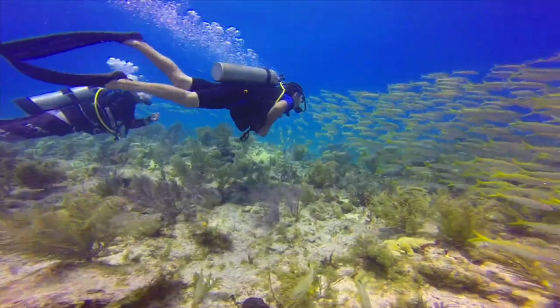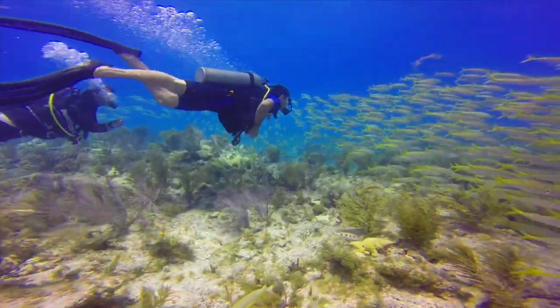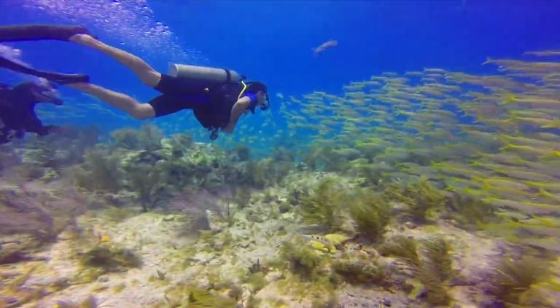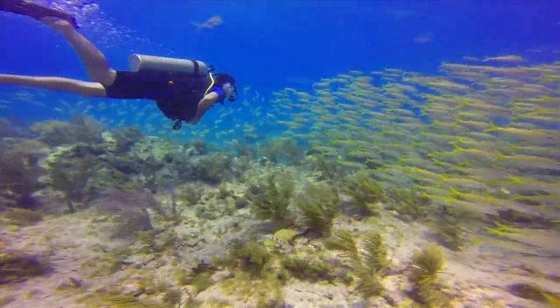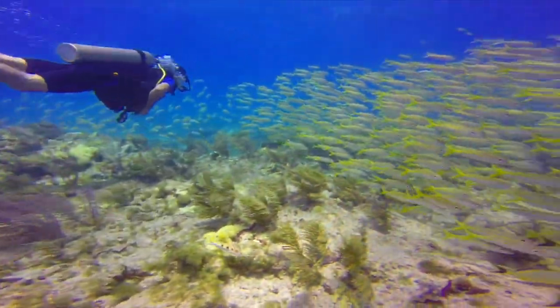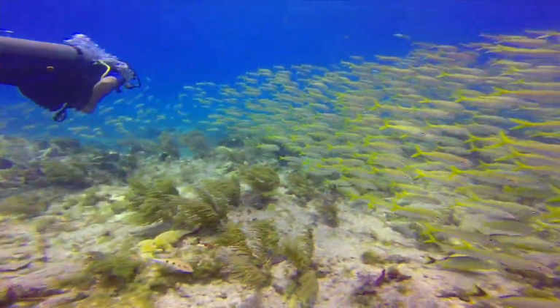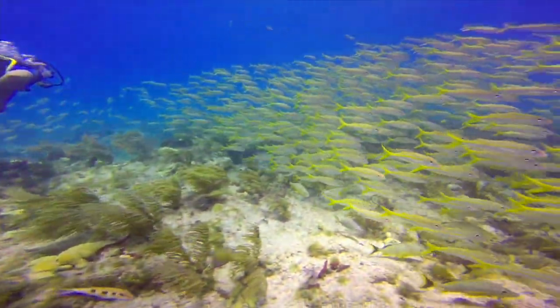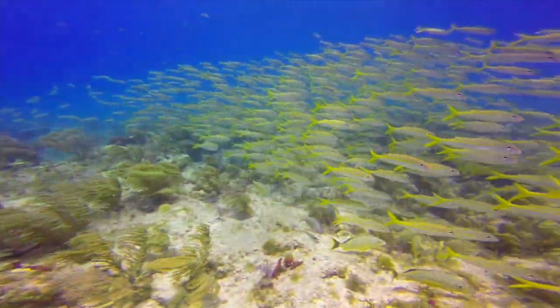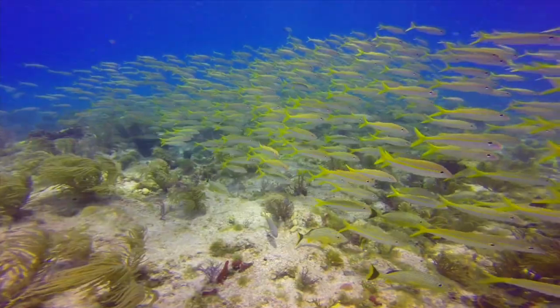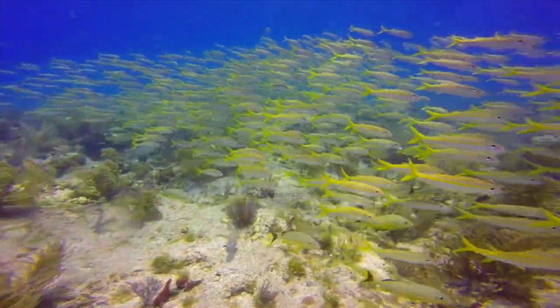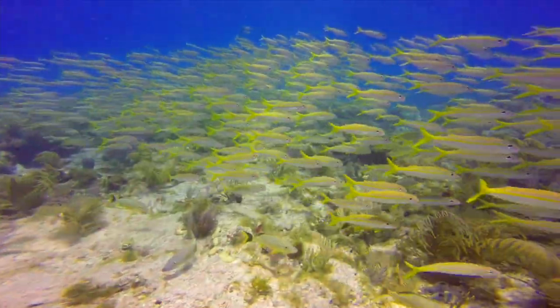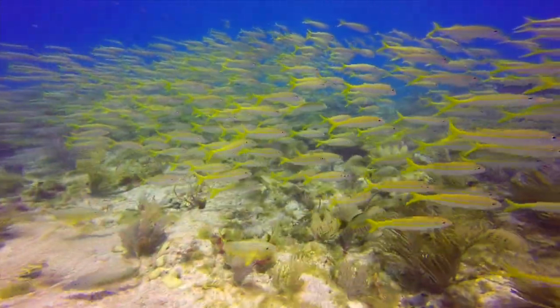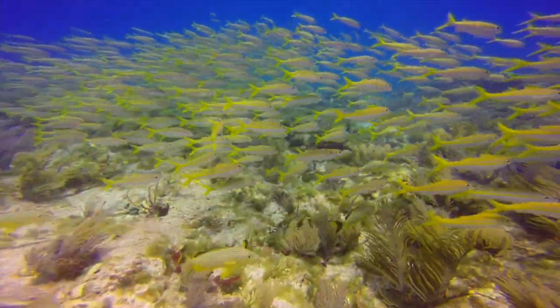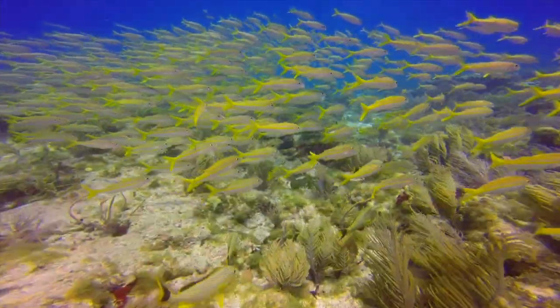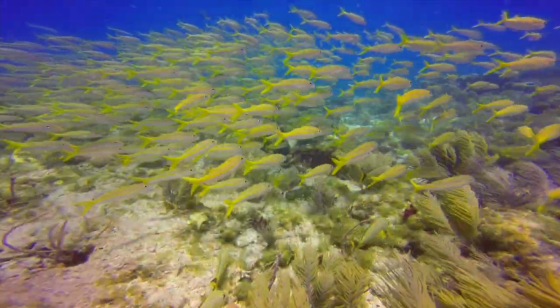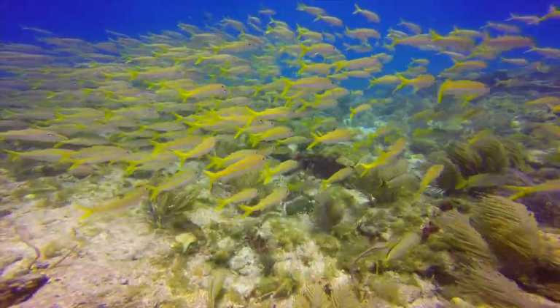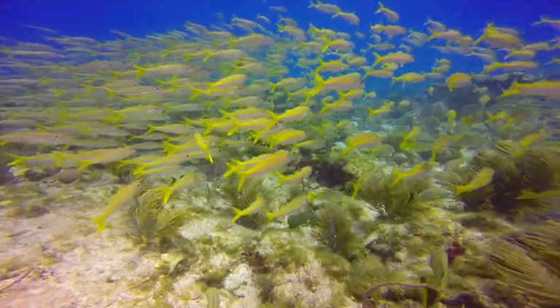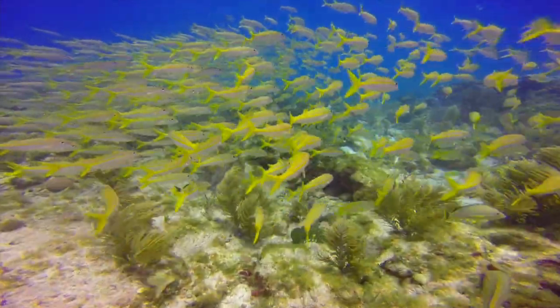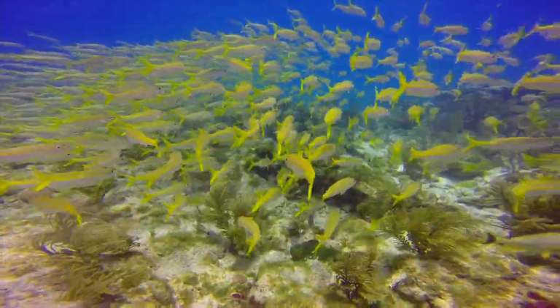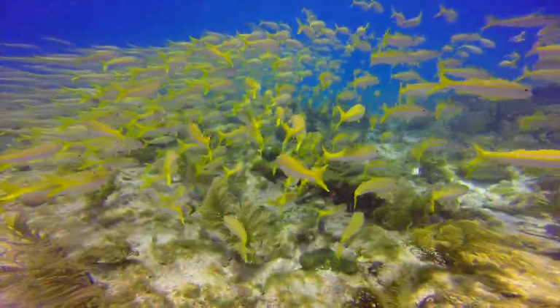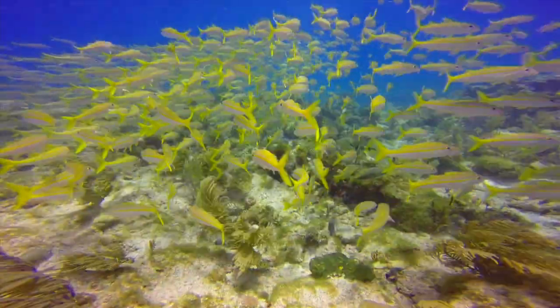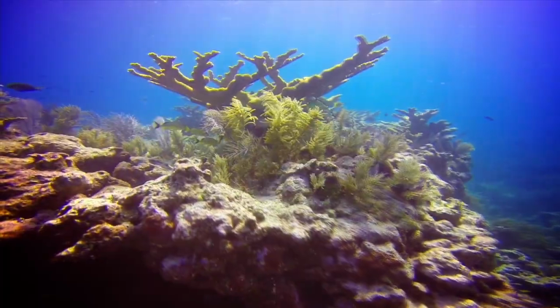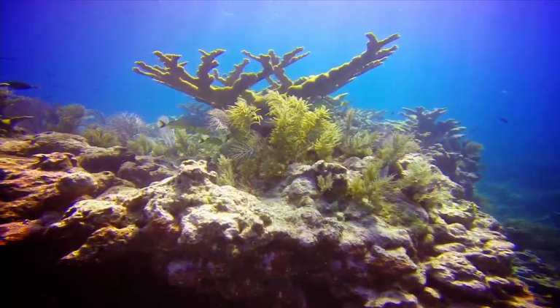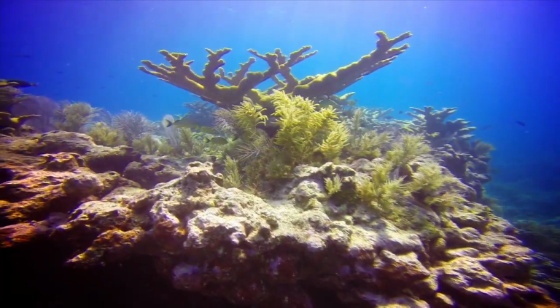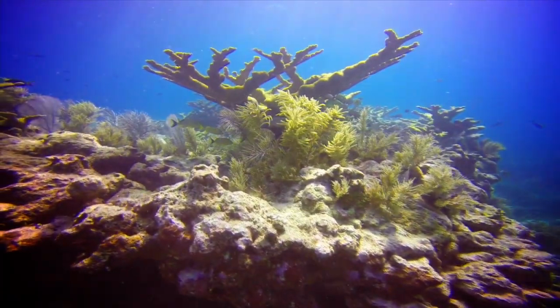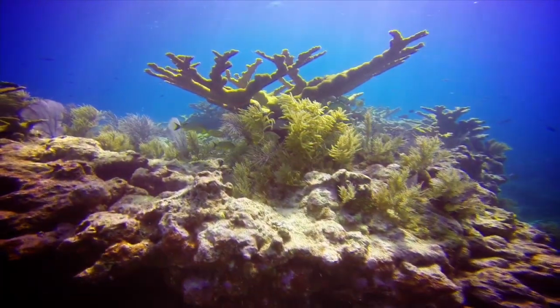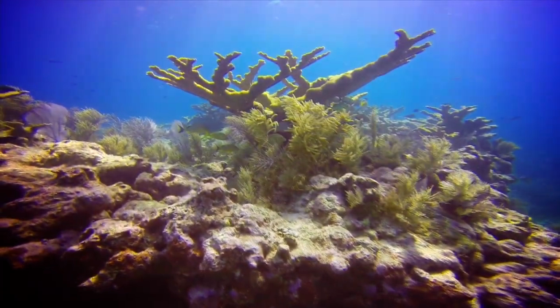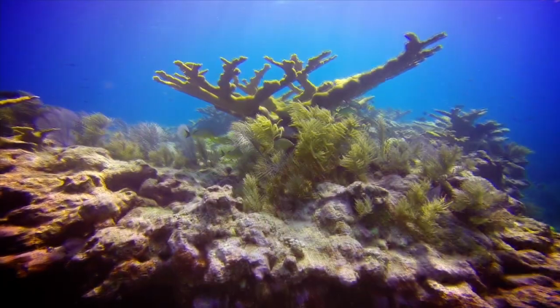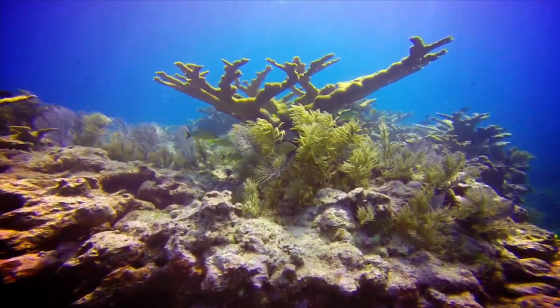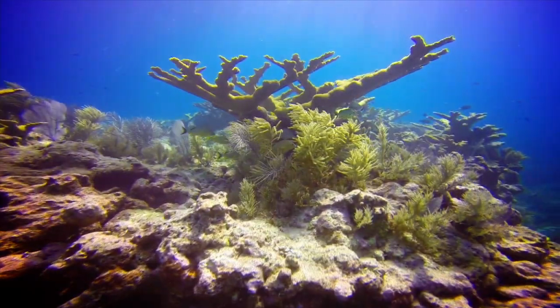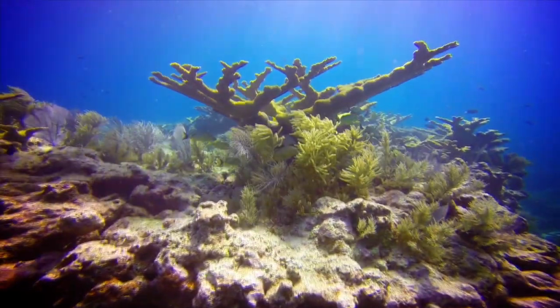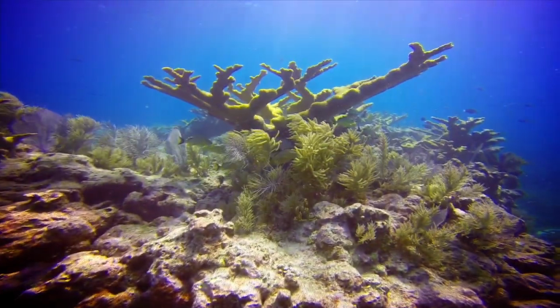It stretches along the islands. In some areas it's 60 feet in profile, in some areas it's 10 feet in profile. It is absolutely gorgeous.